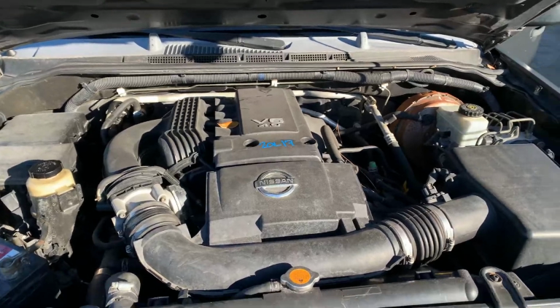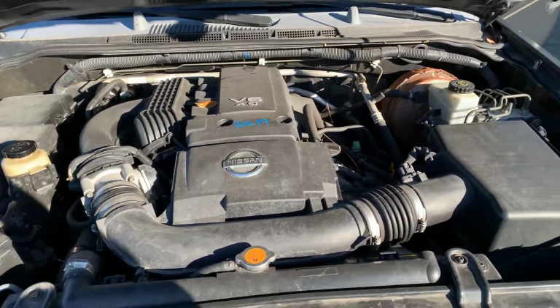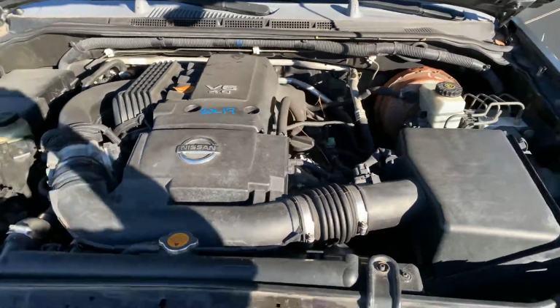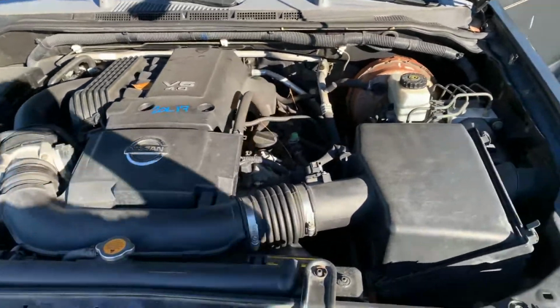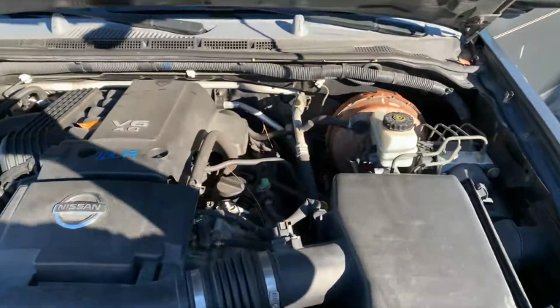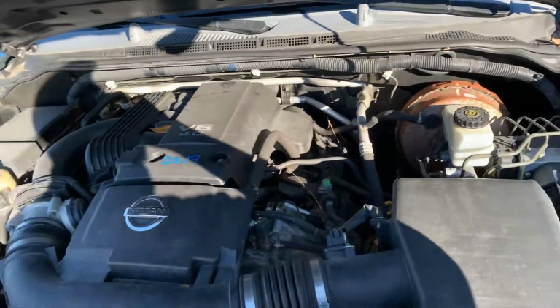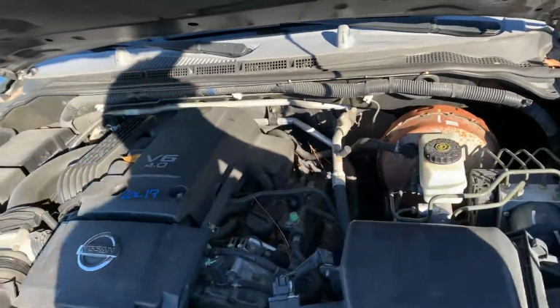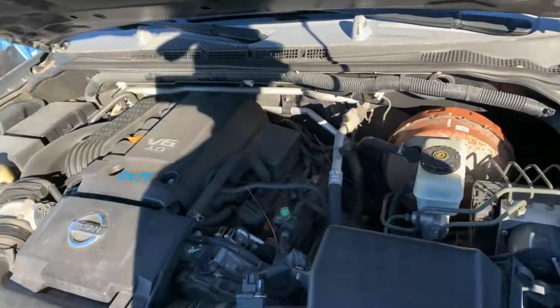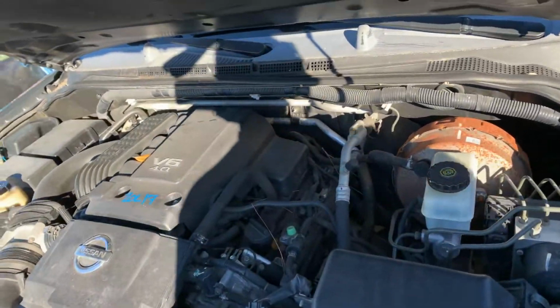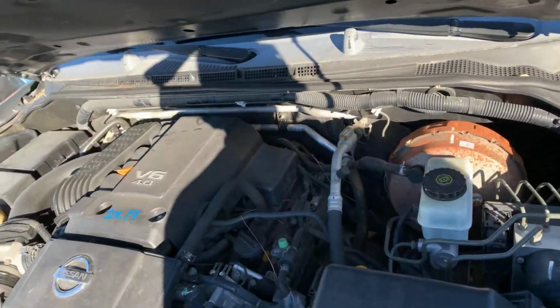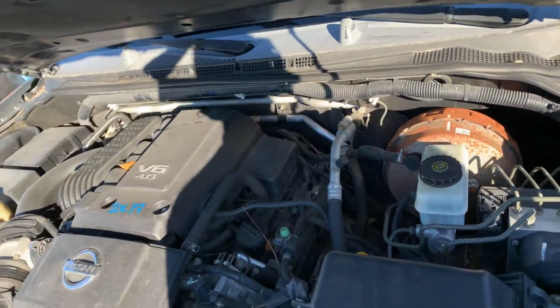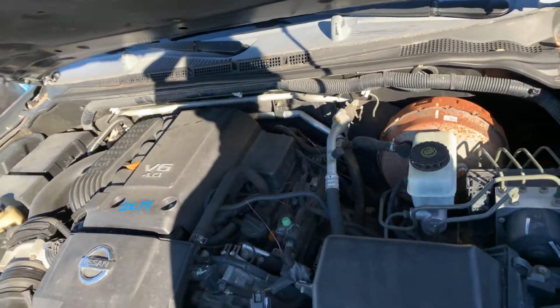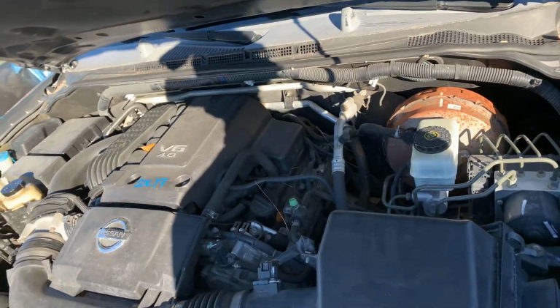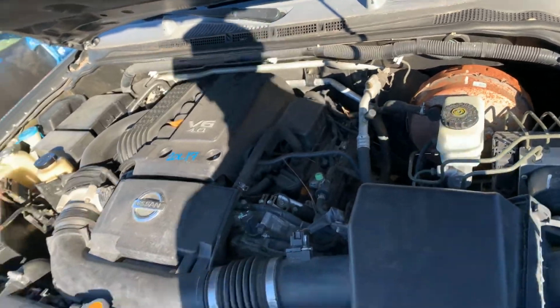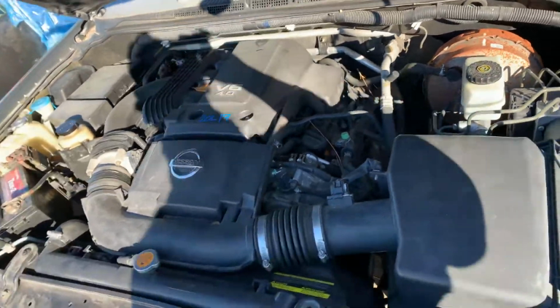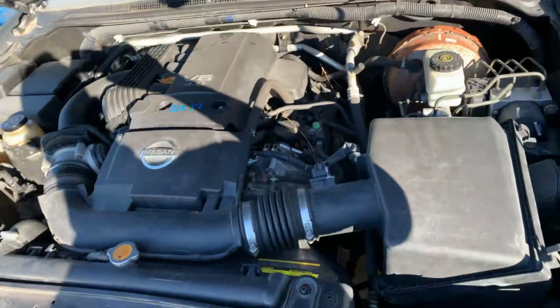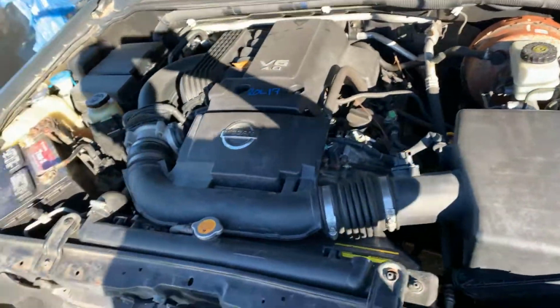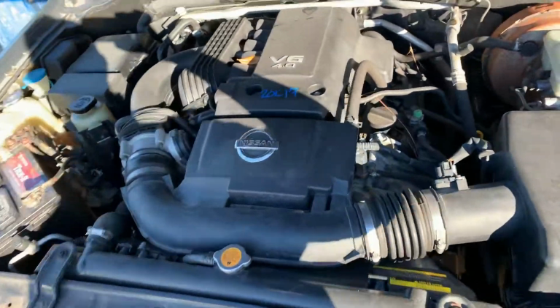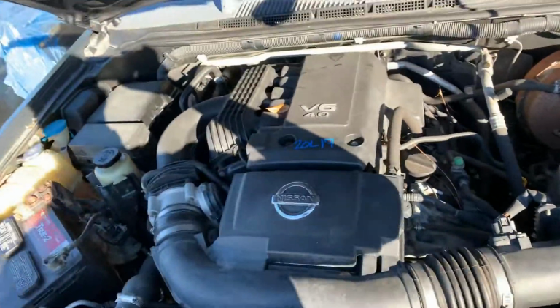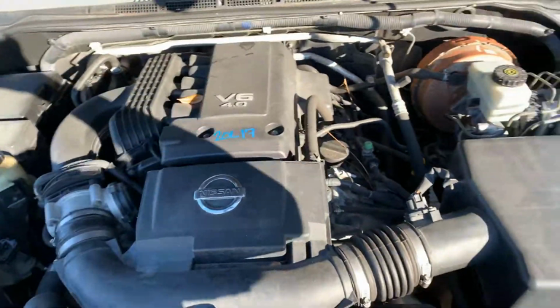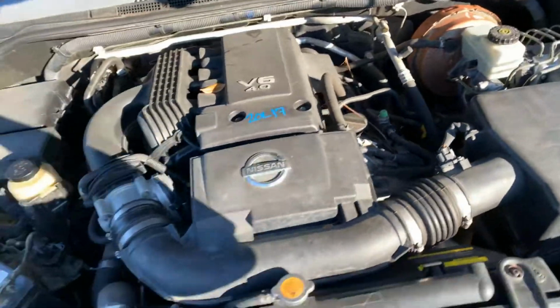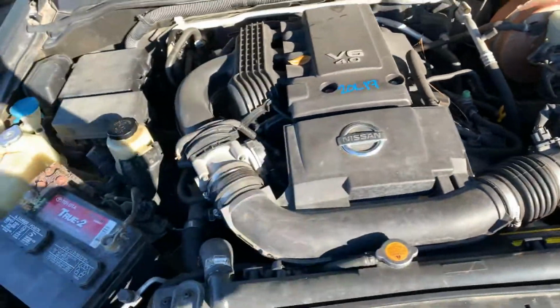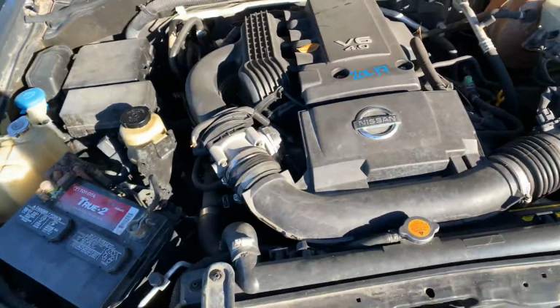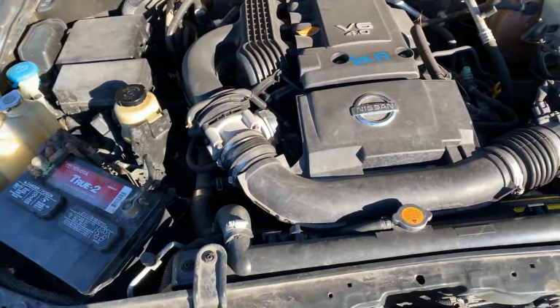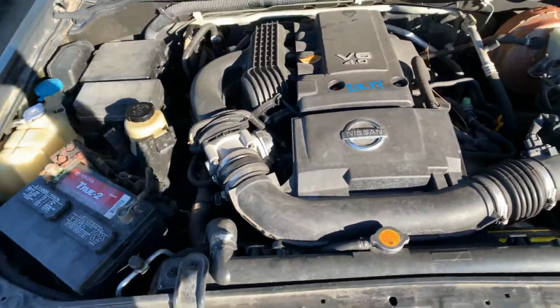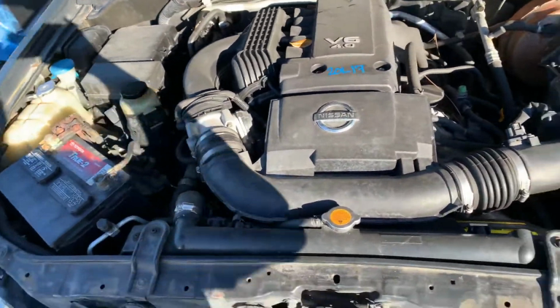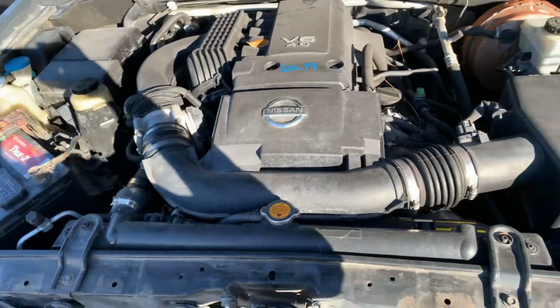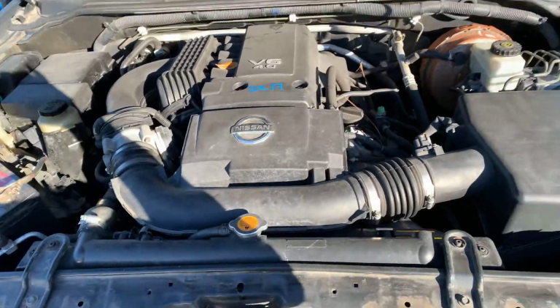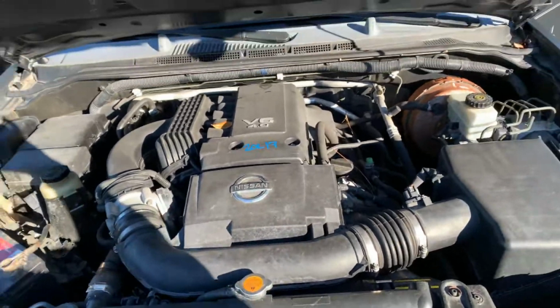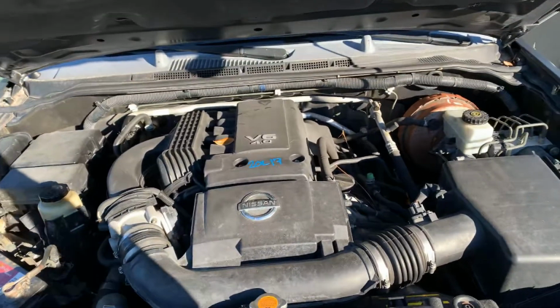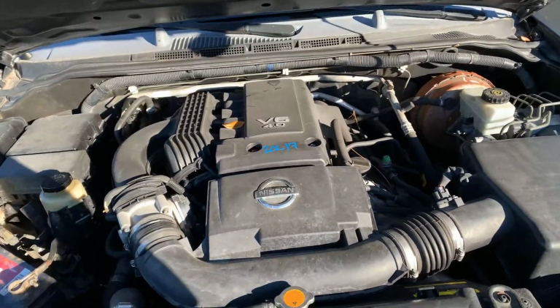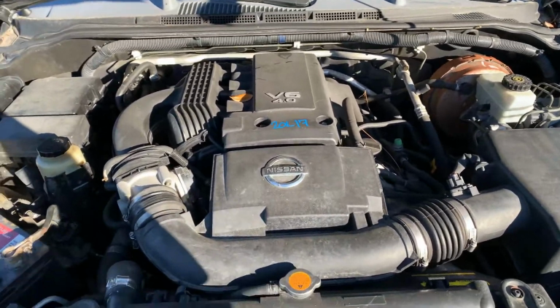Hey guys, Lester here with AC Saddle Park. Here we have a 2005 Nissan Xterra, stag number 20L17. It's got a beautiful running motor, nice 4.0.